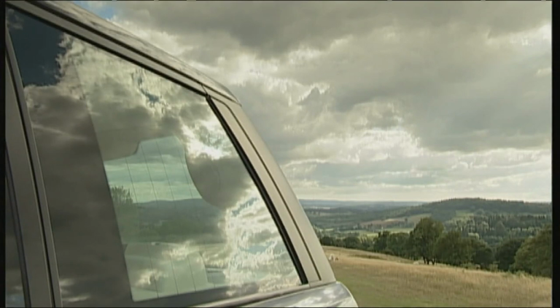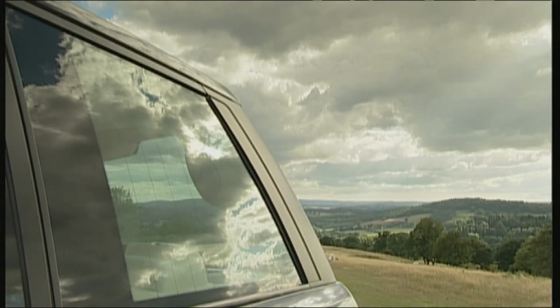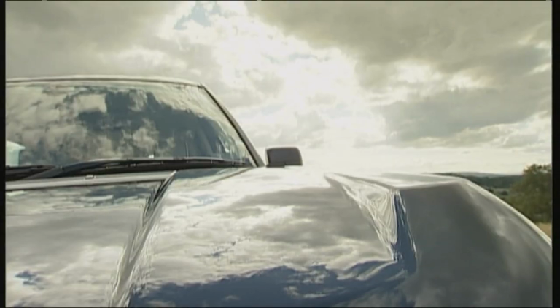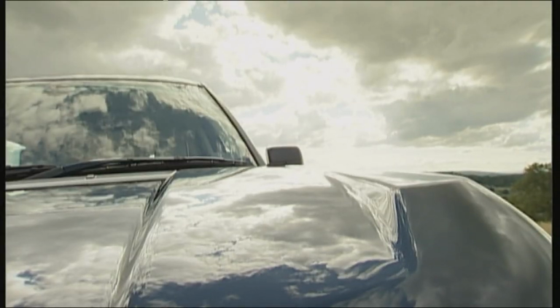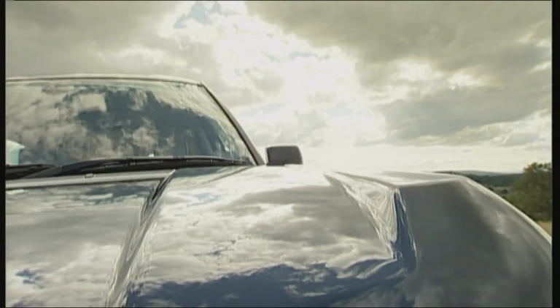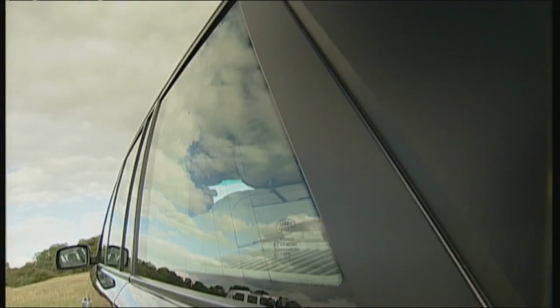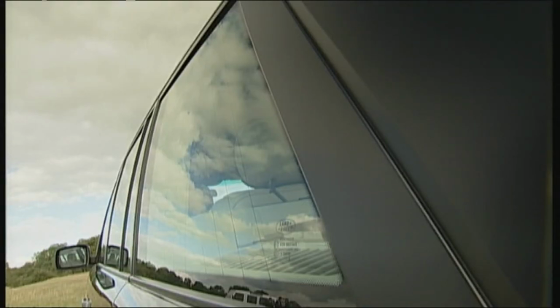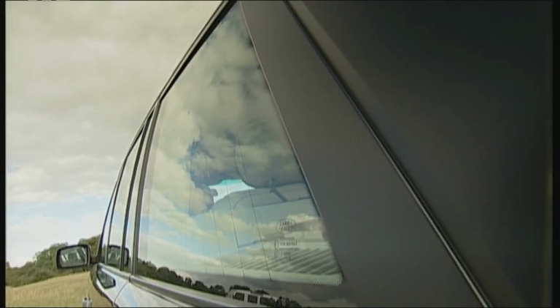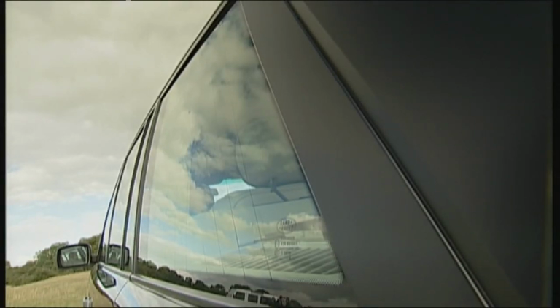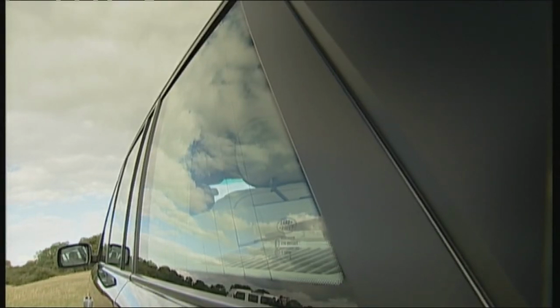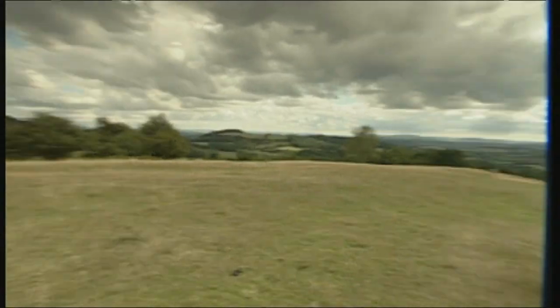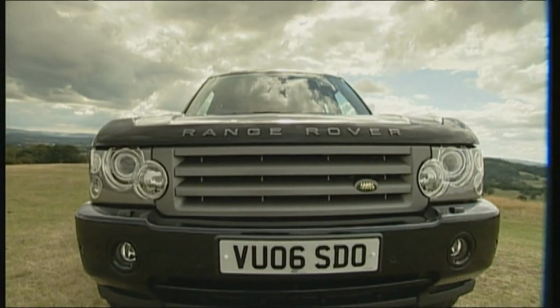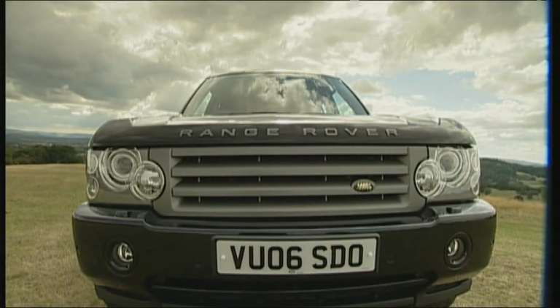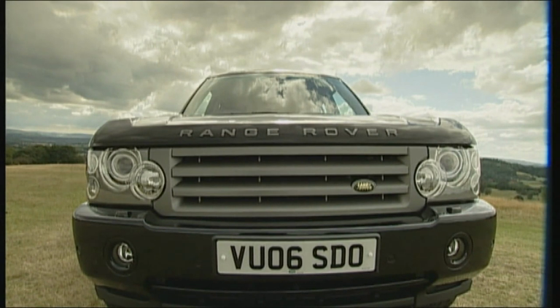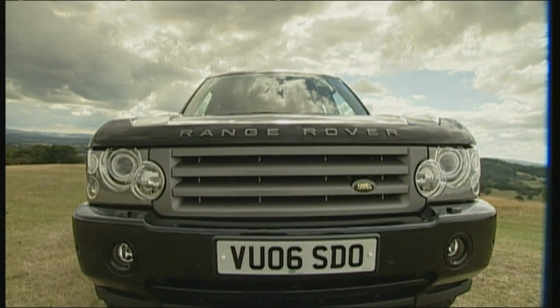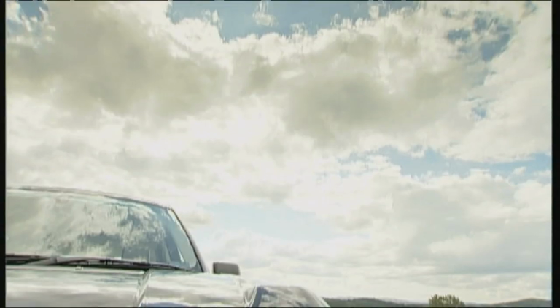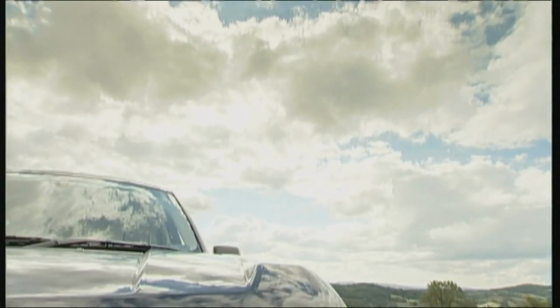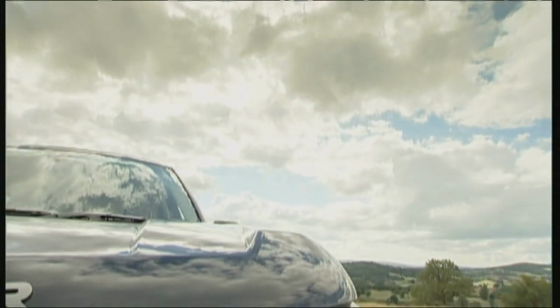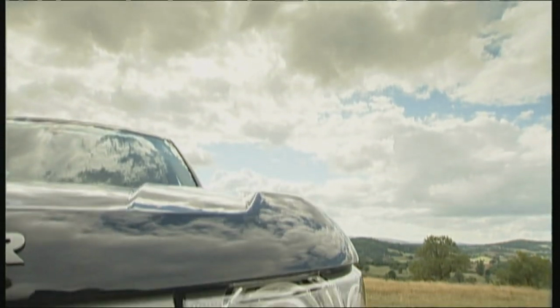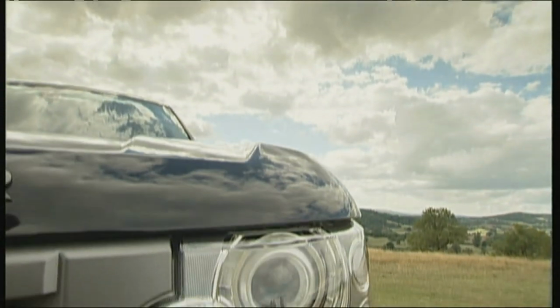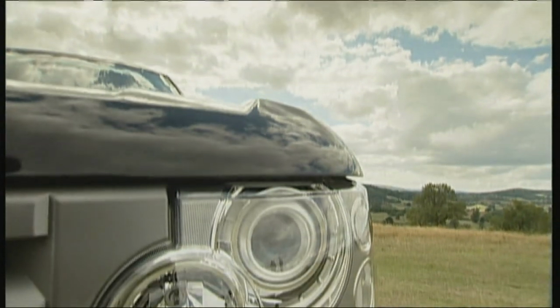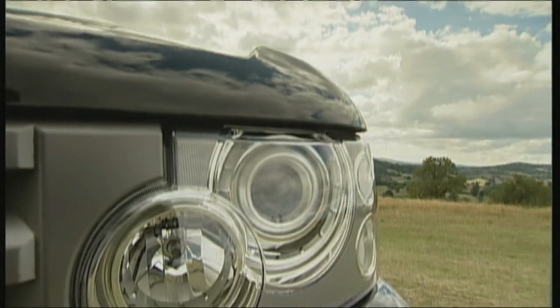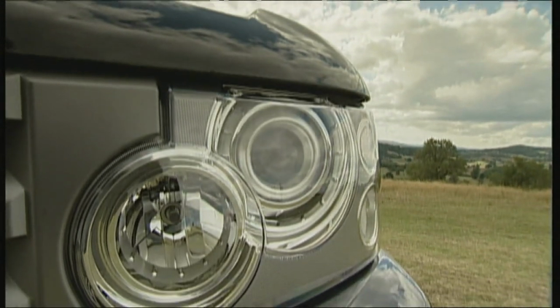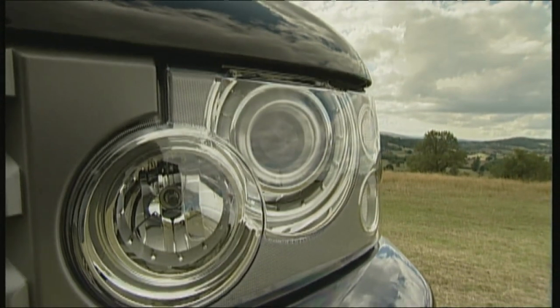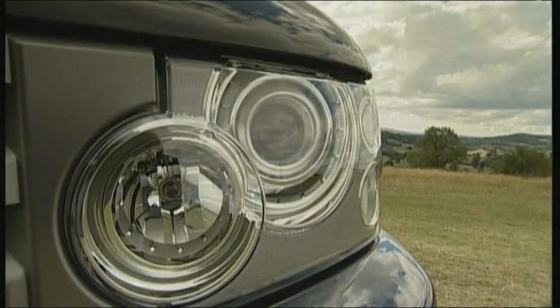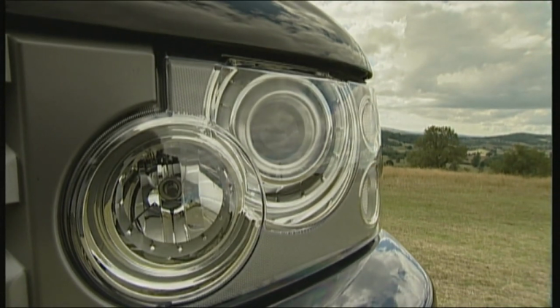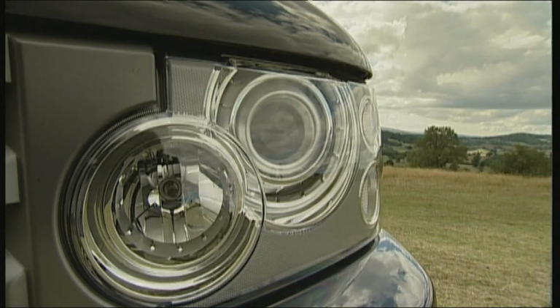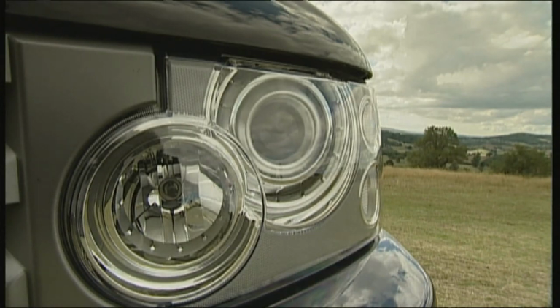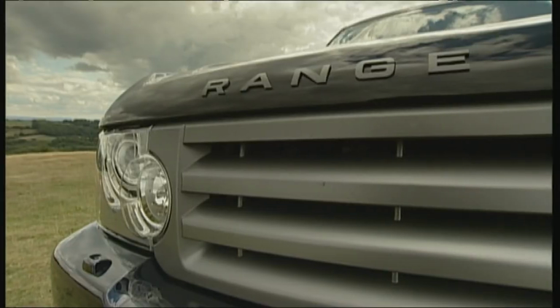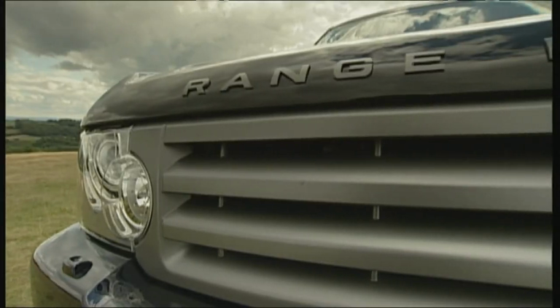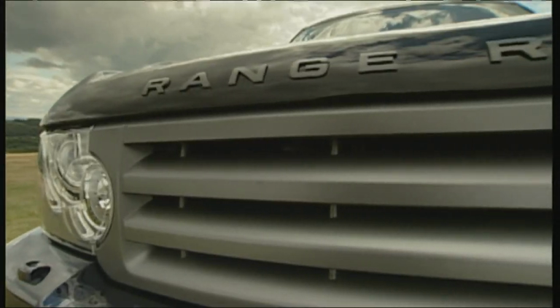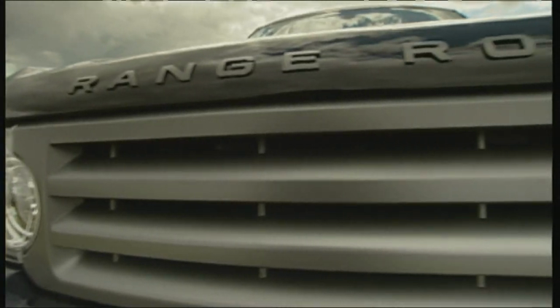Typical for Range Rover, the fair-and-square body leaves wide areas open to attack. Dynamic xenon cornering lights adapt to the change of direction when cornering.